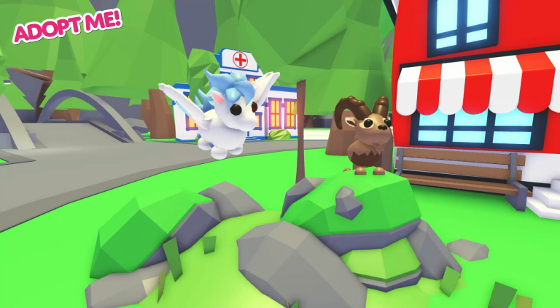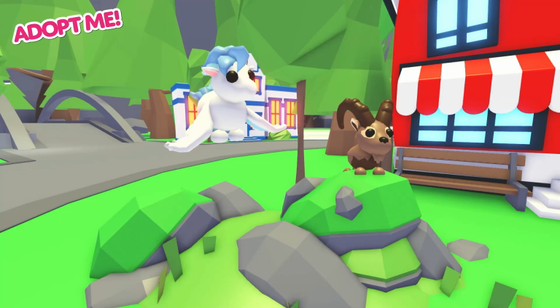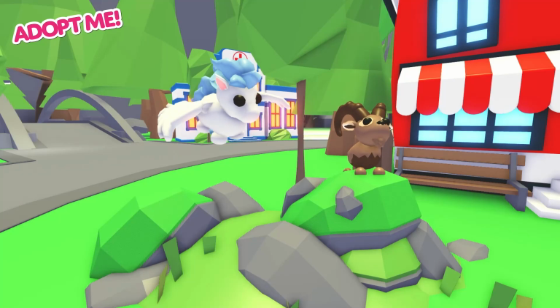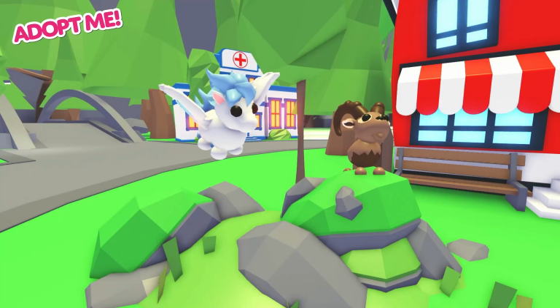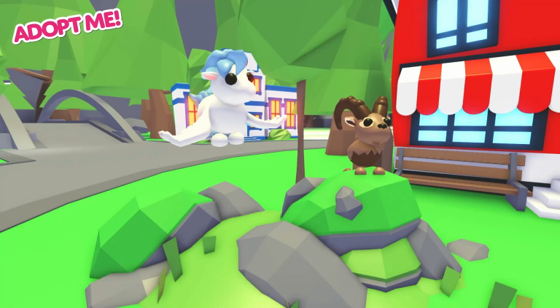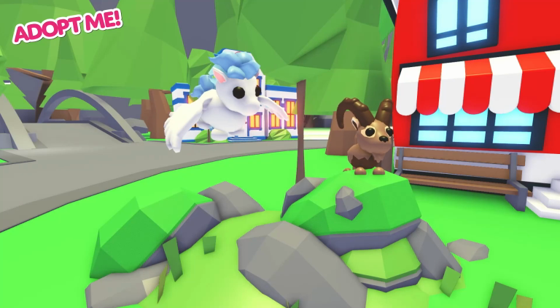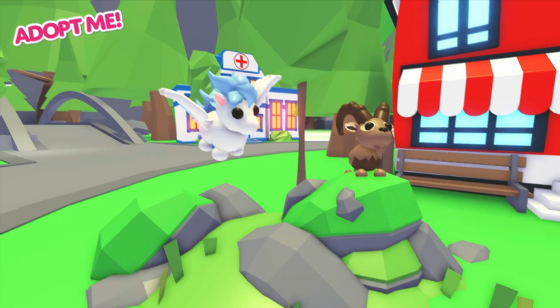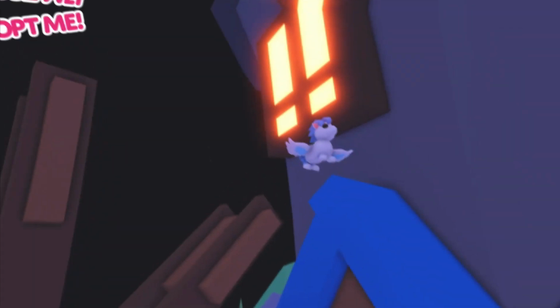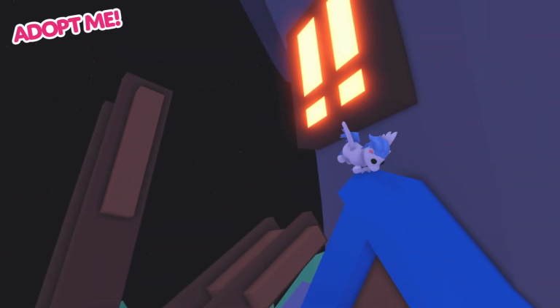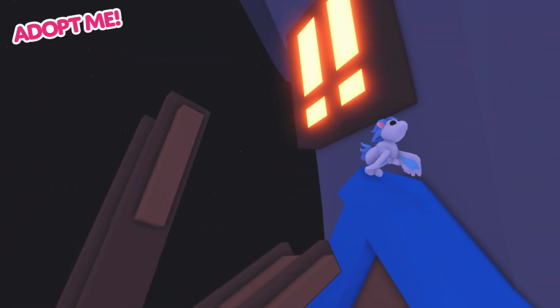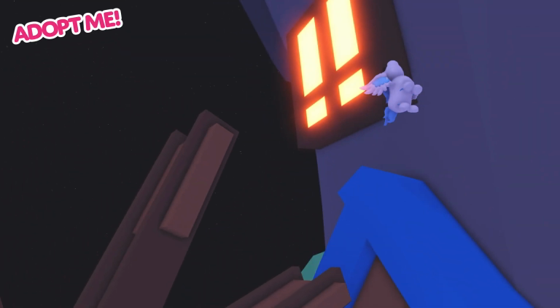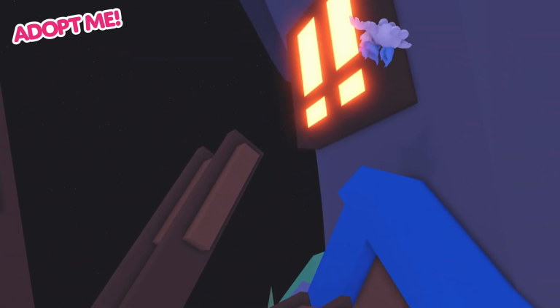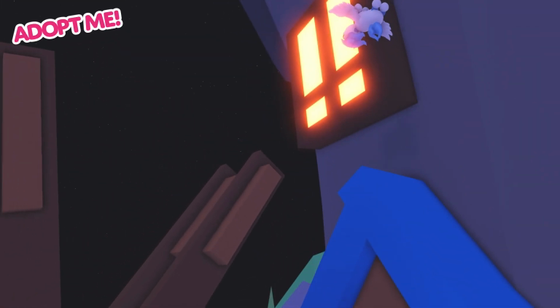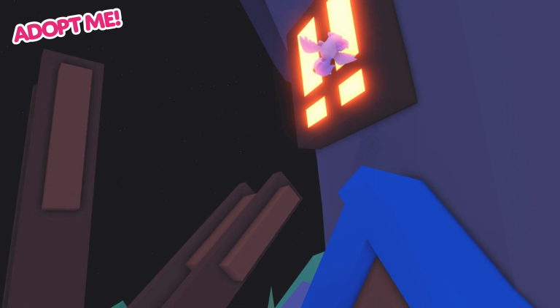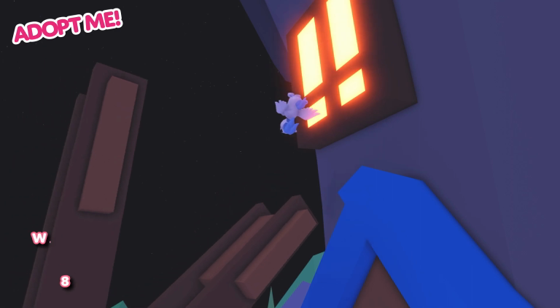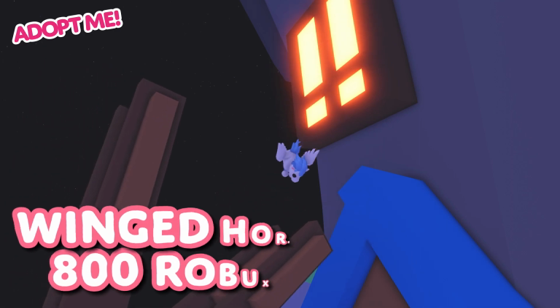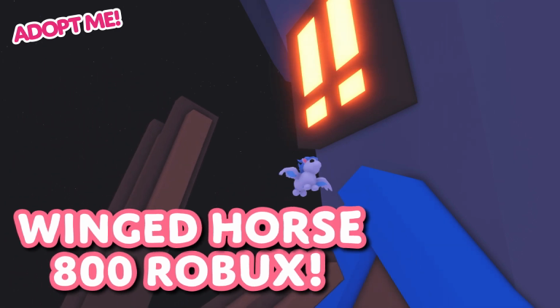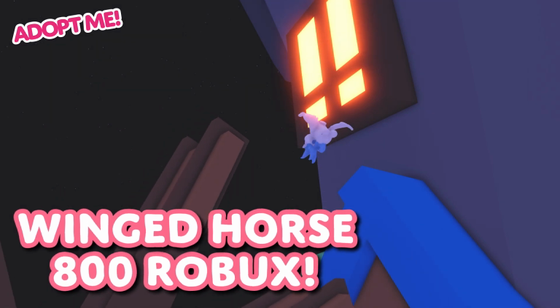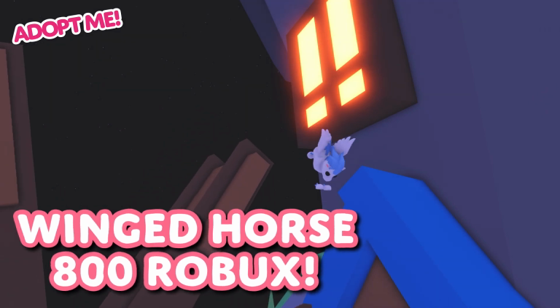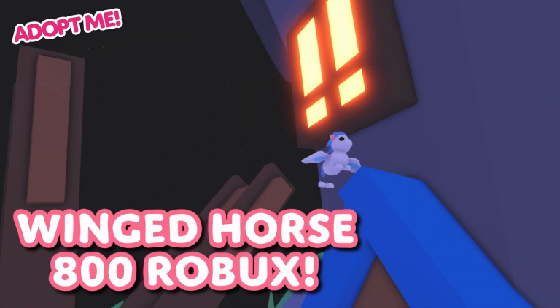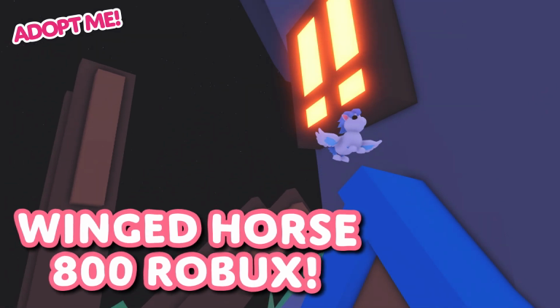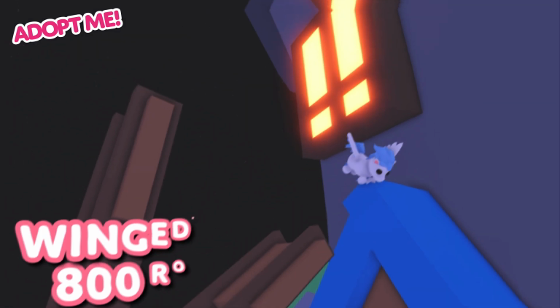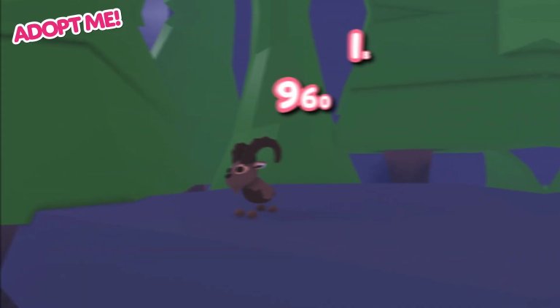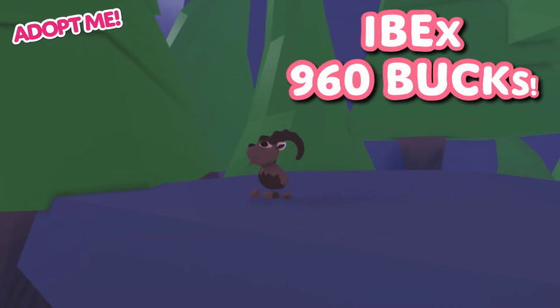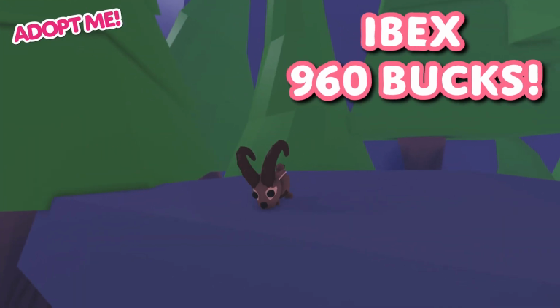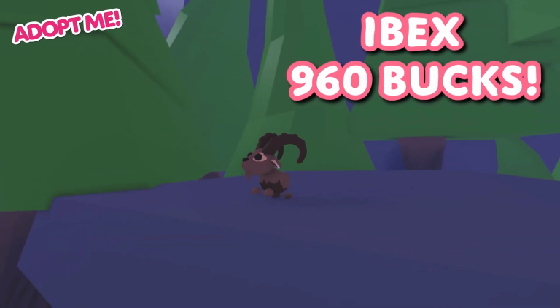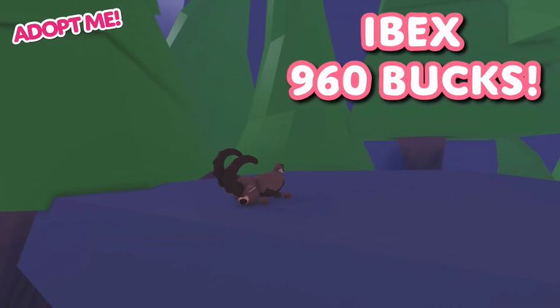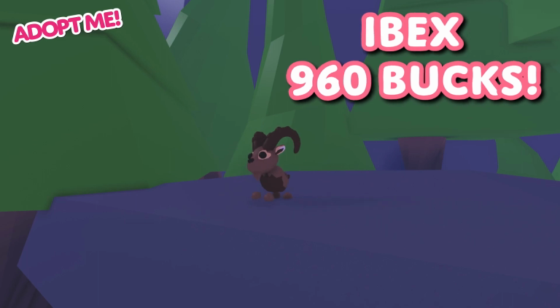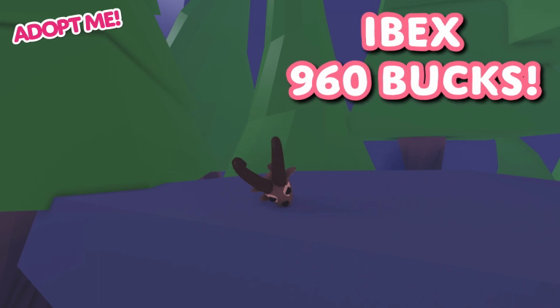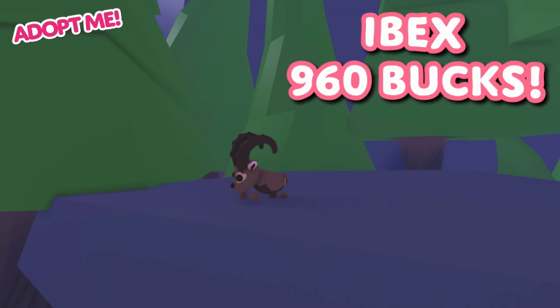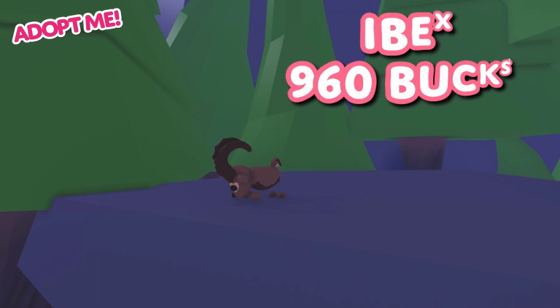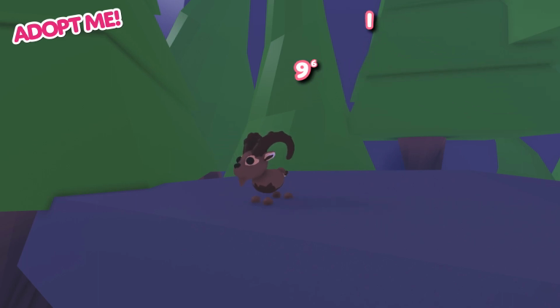Two new pets are coming to the Adopt Me Island. Inspired by ancient mythology, the Winged Horse can be purchased for 800 Robux, while the Hardy Ibex only costs 960 bucks.